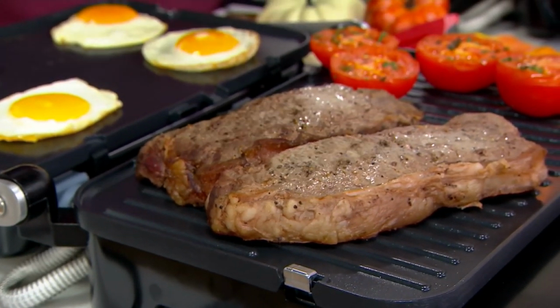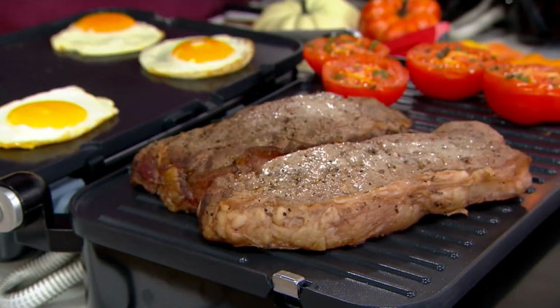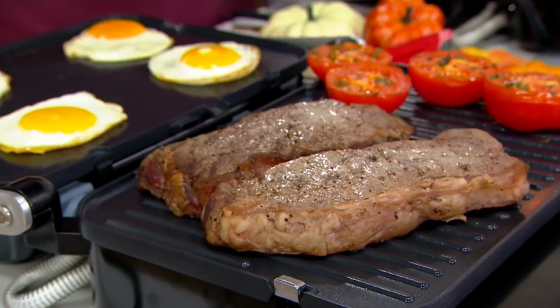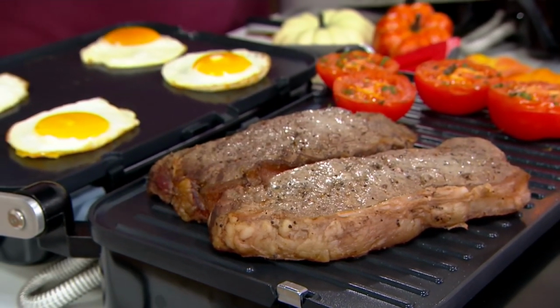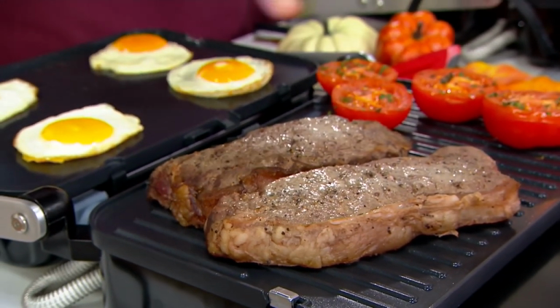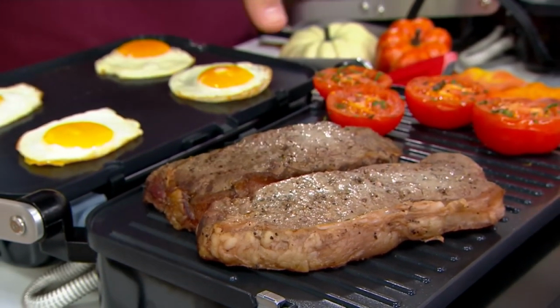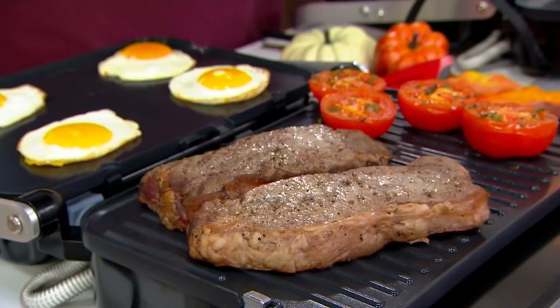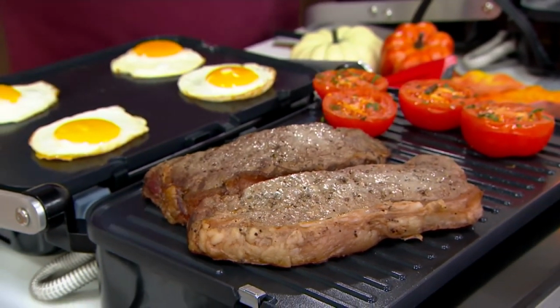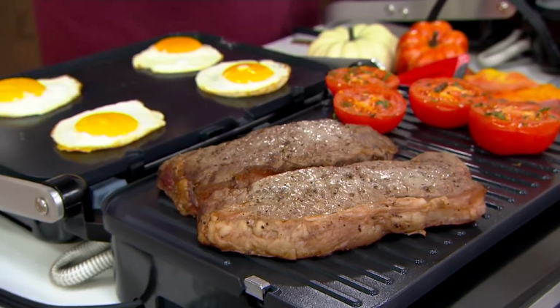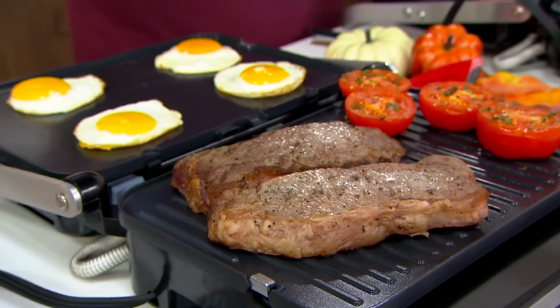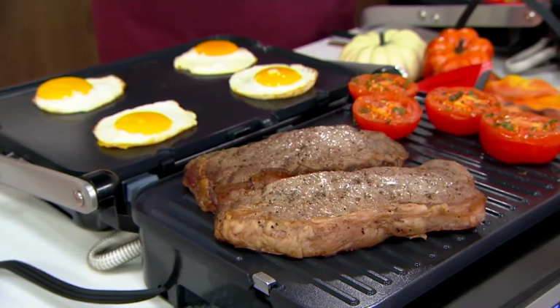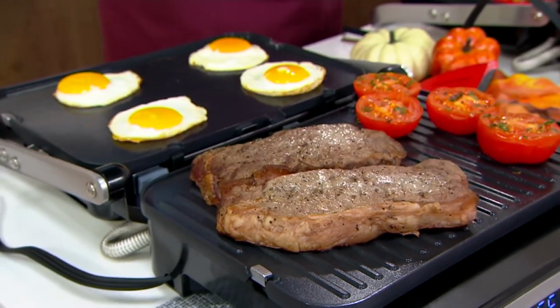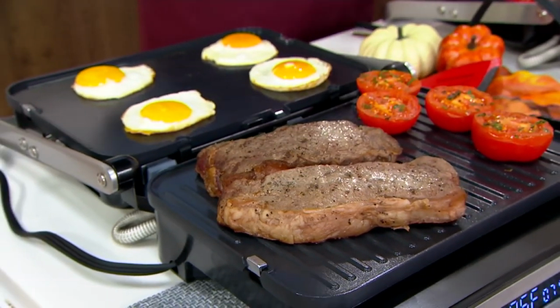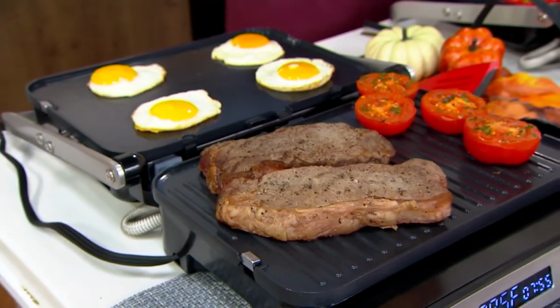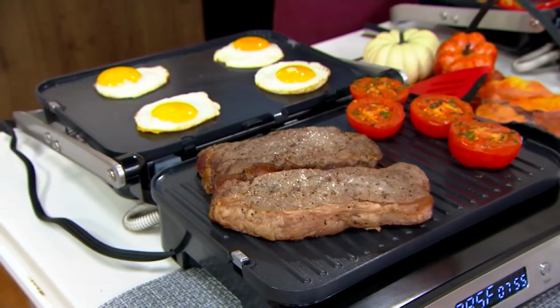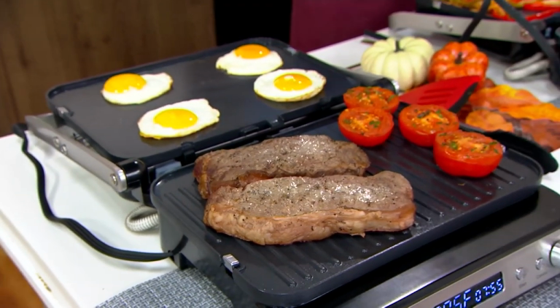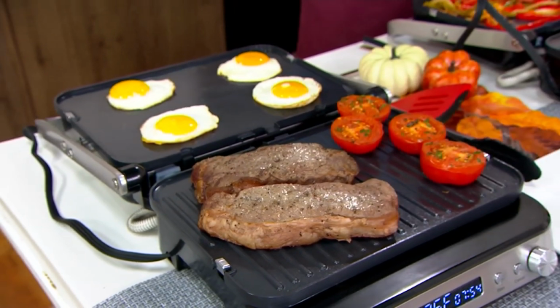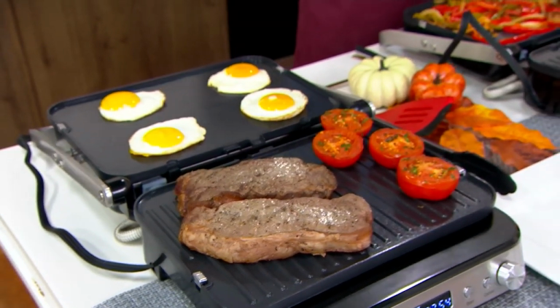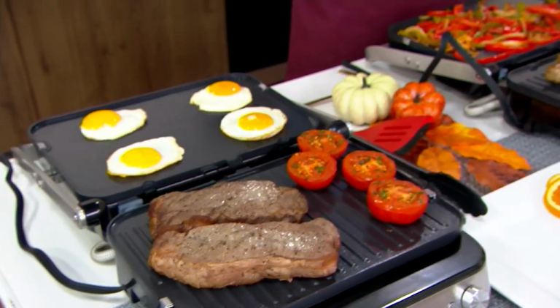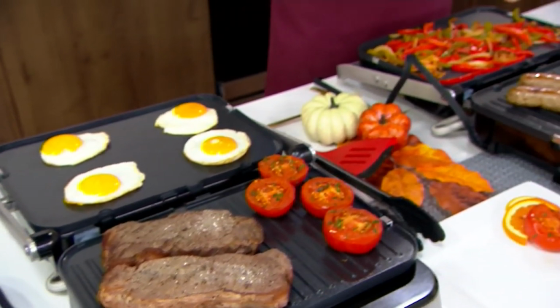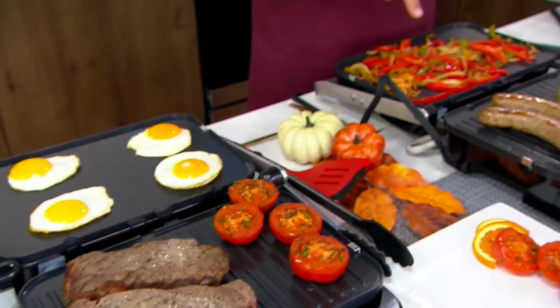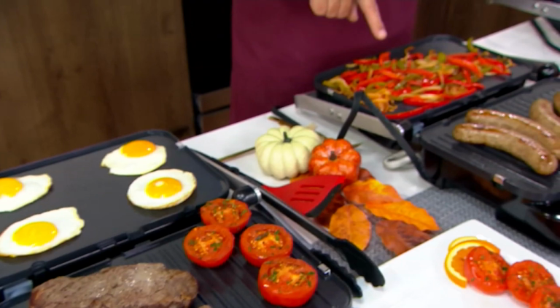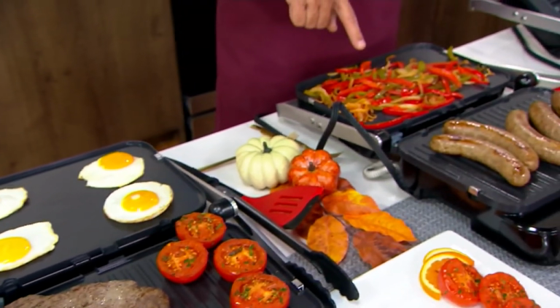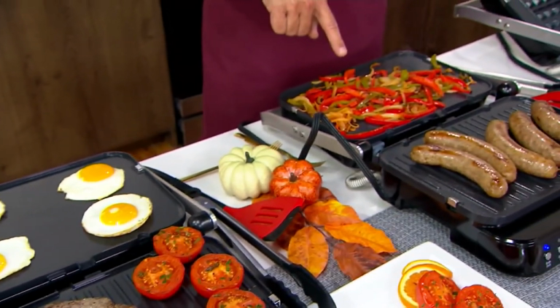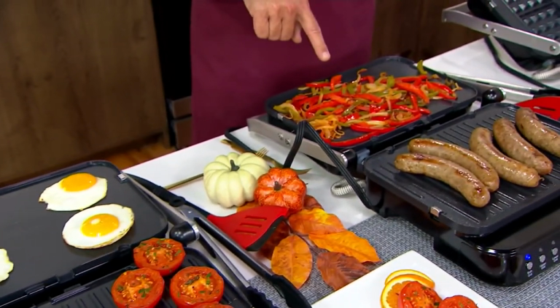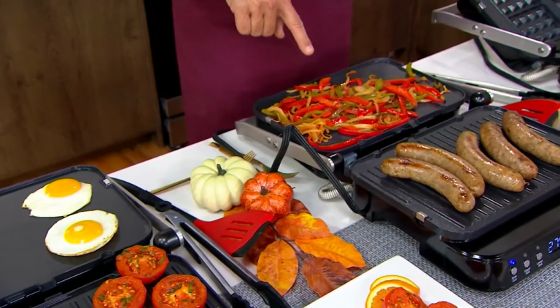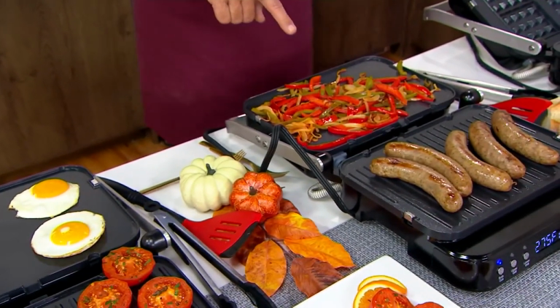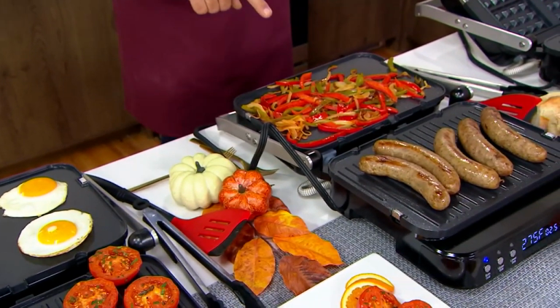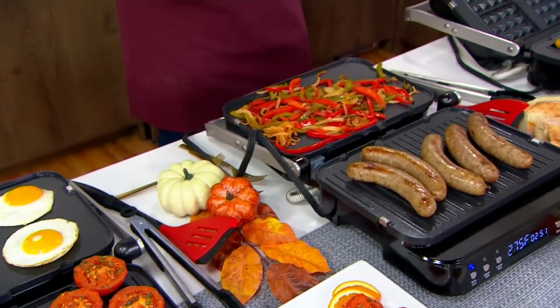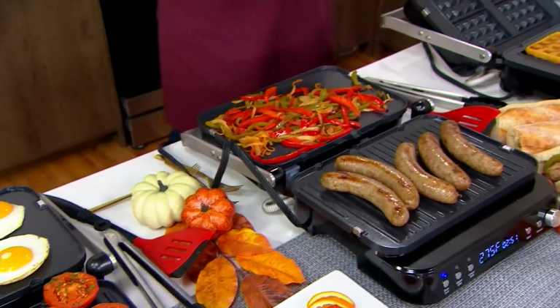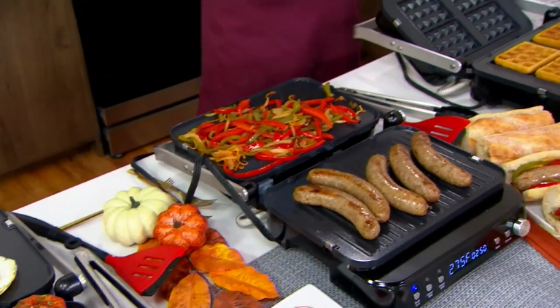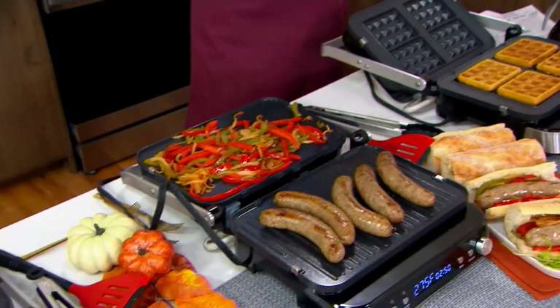Here's steak and eggs — here's your steak, here's your eggs. We're also doing a sausage and pepper sandwich, grilling our sausages on one side, our peppers and onions on the other. And then finally we have the waffle plate.